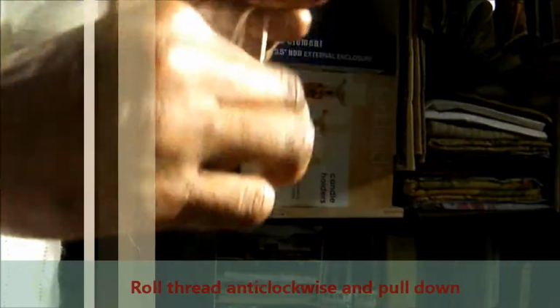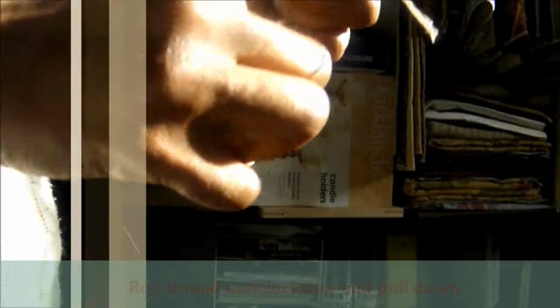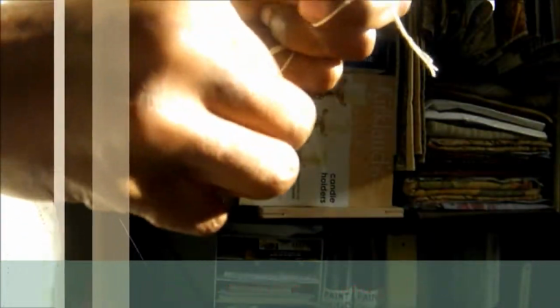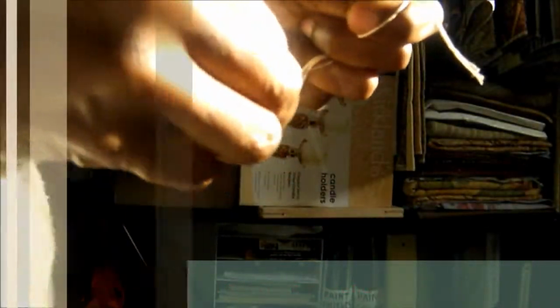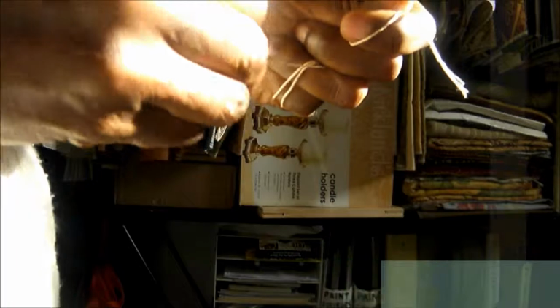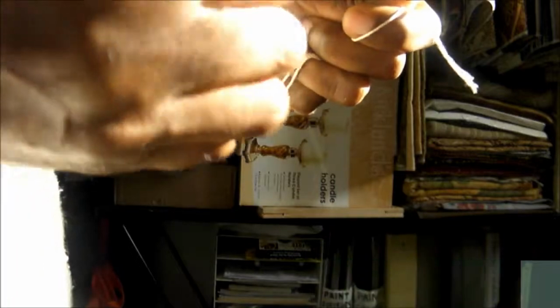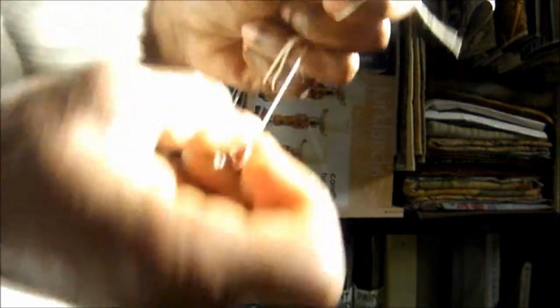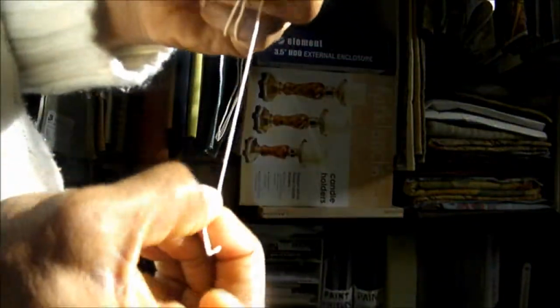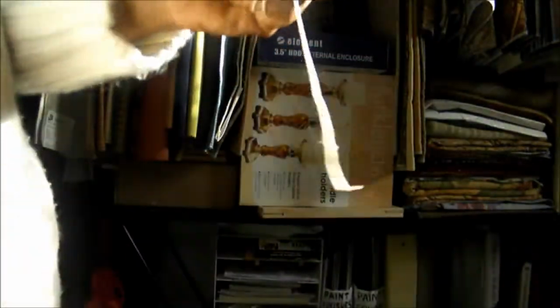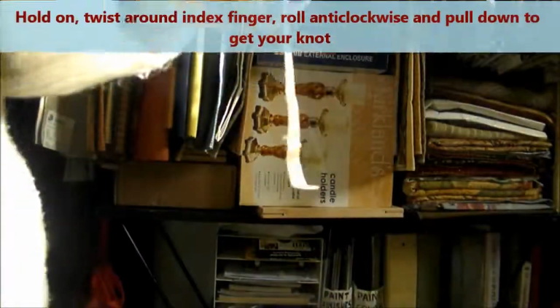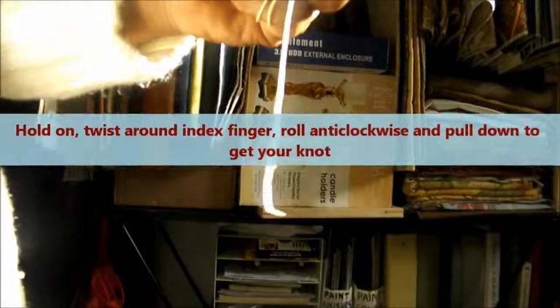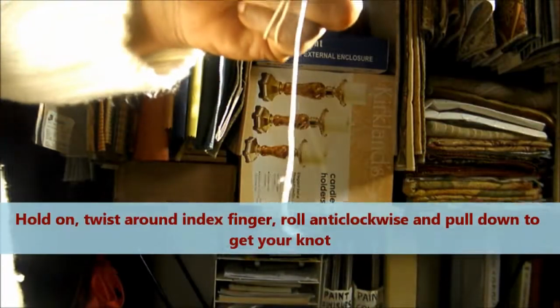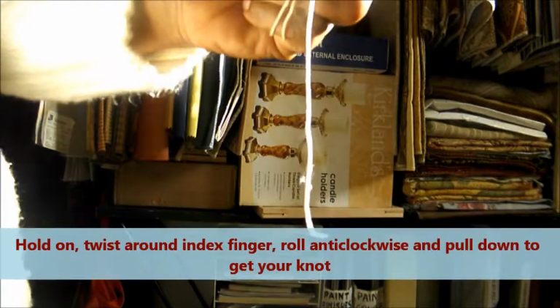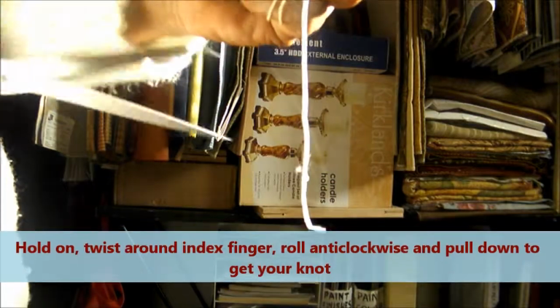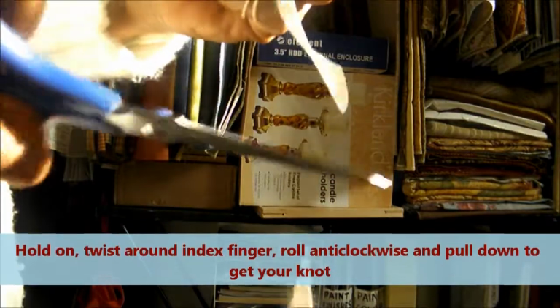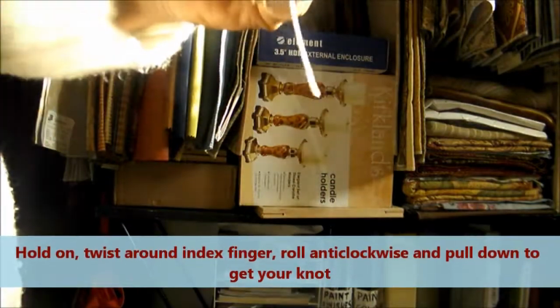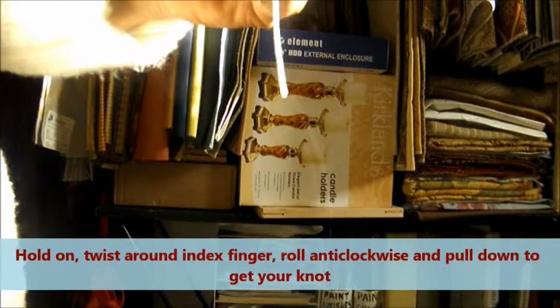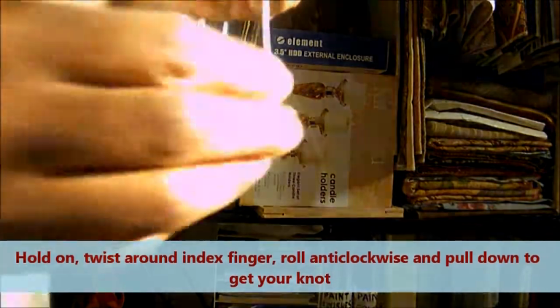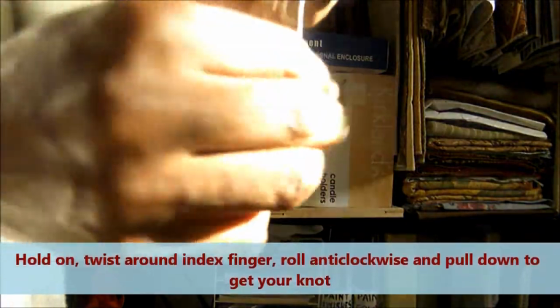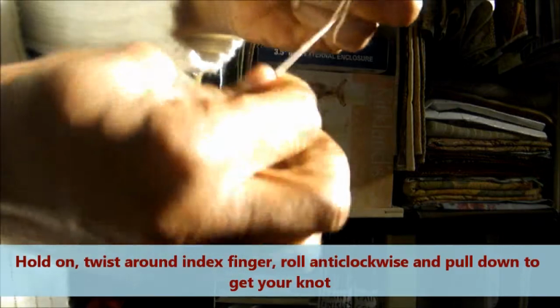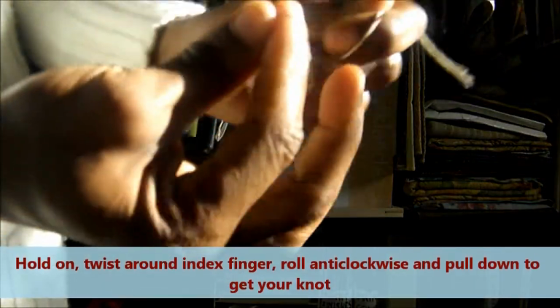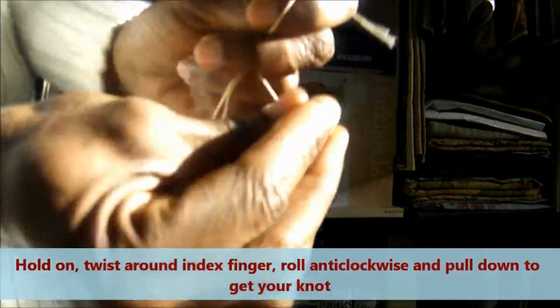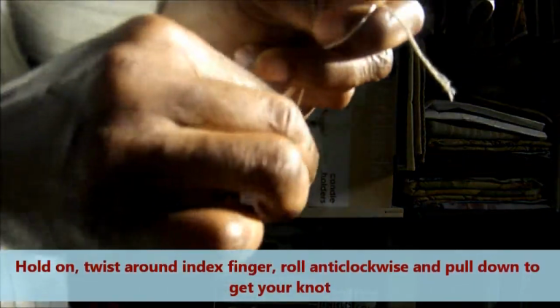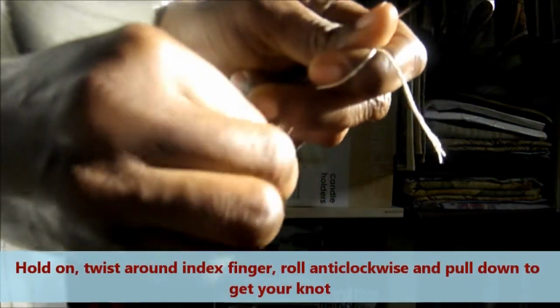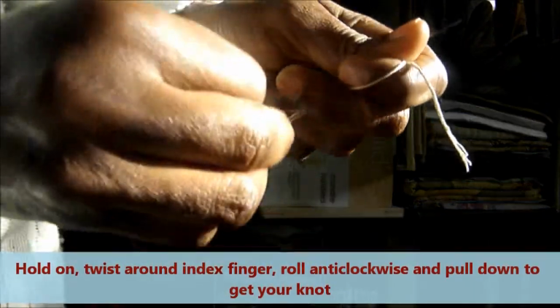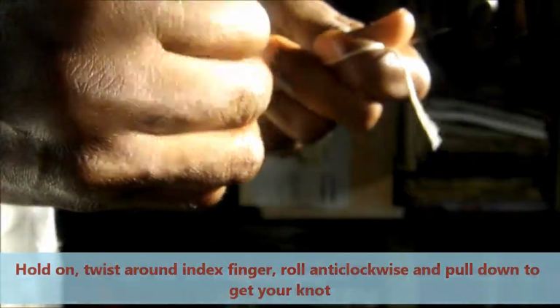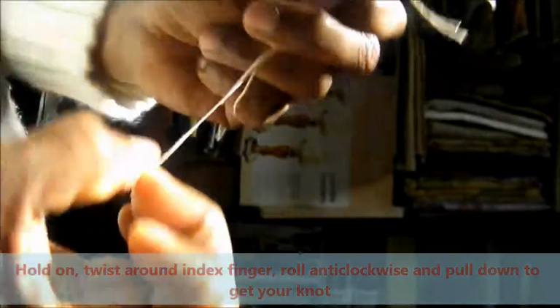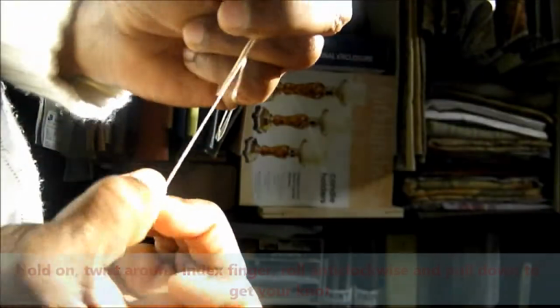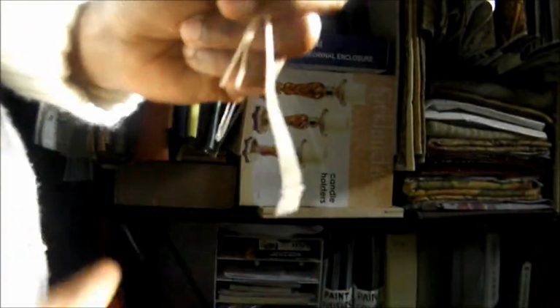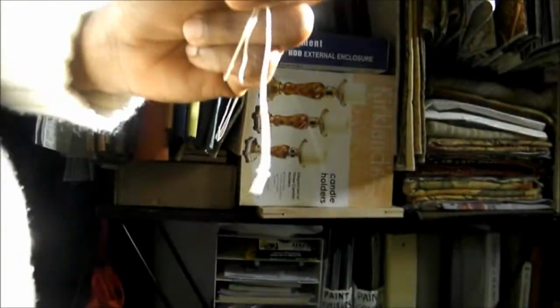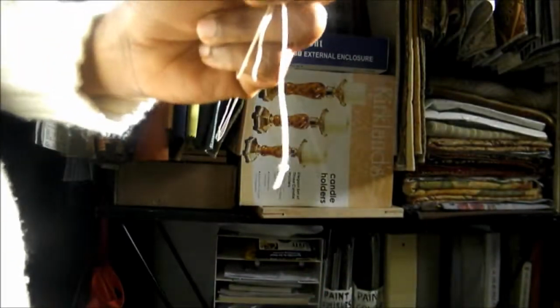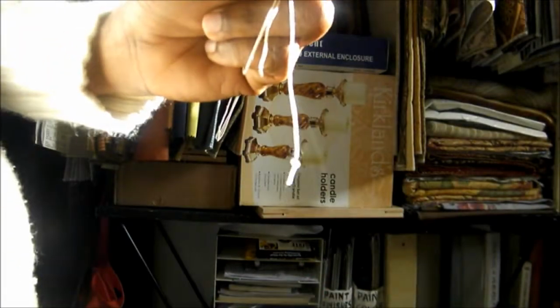Let's do that again: hold on, twist, roll, pull down — and there you have a knot.